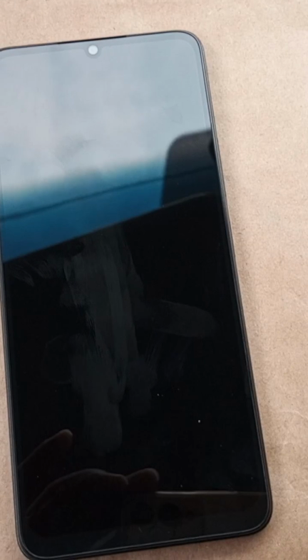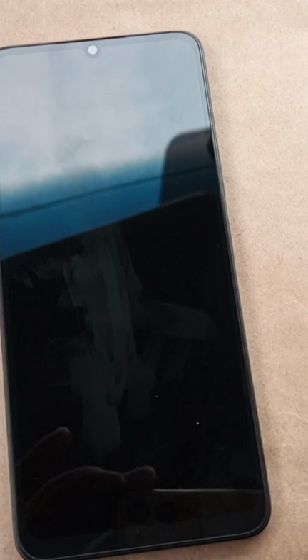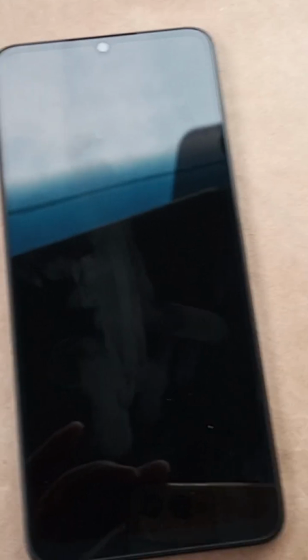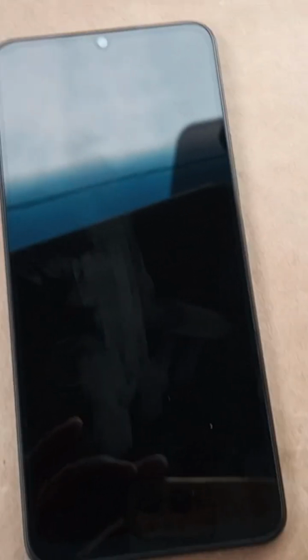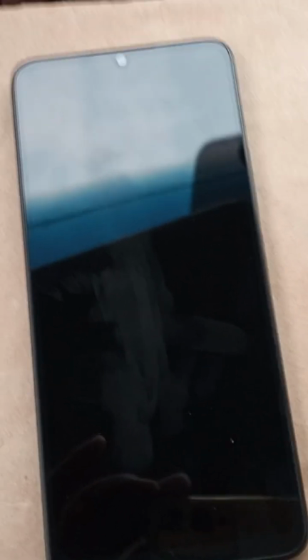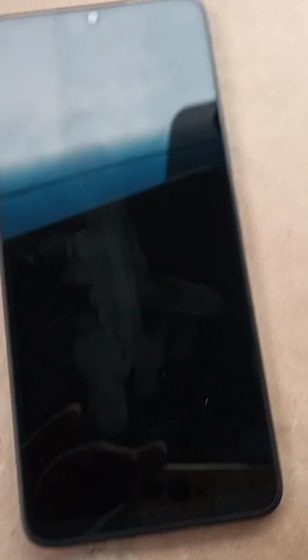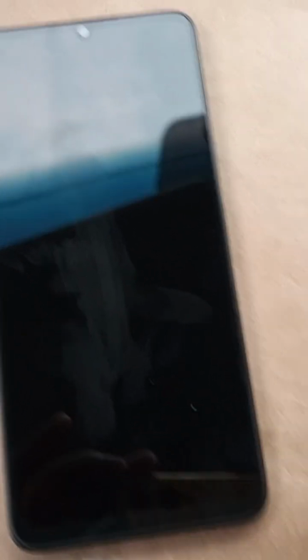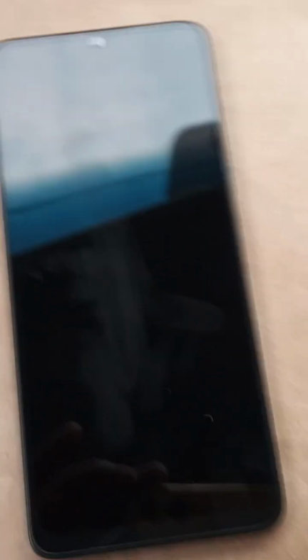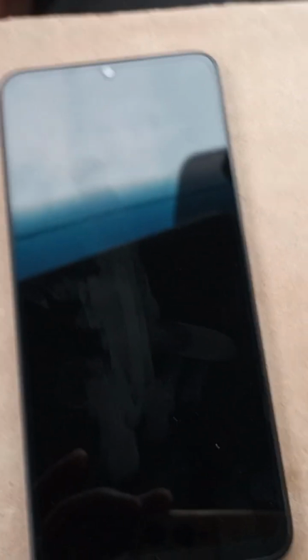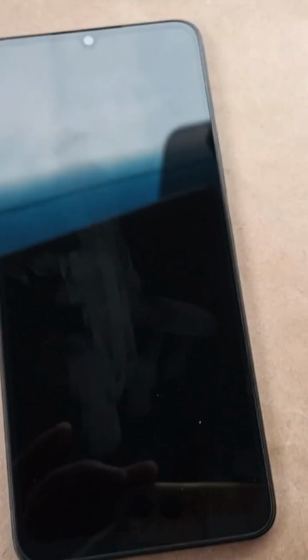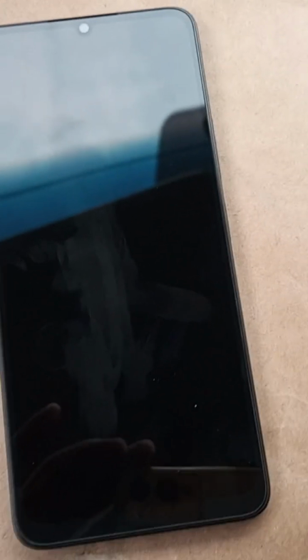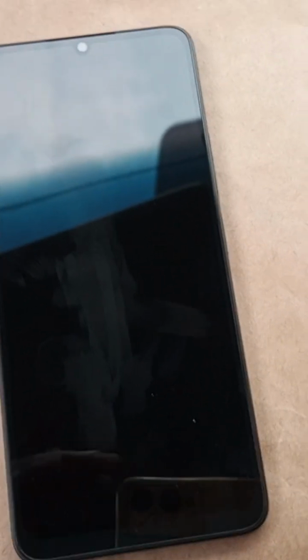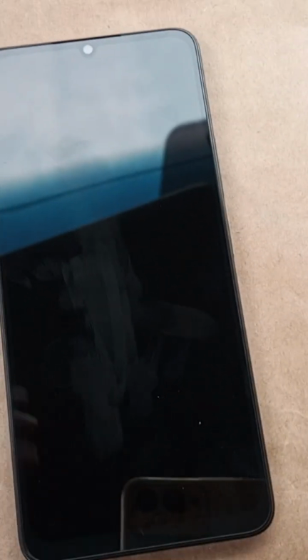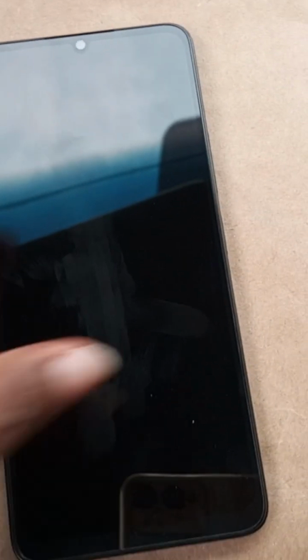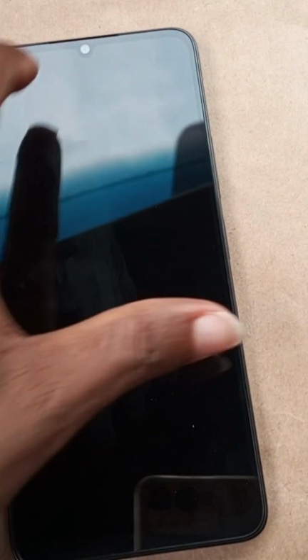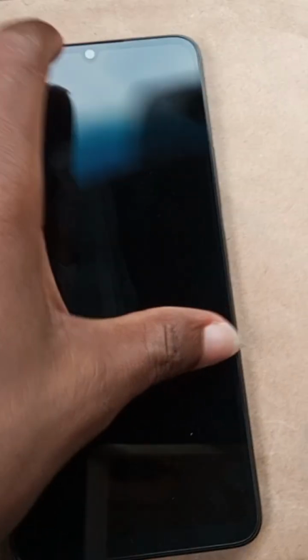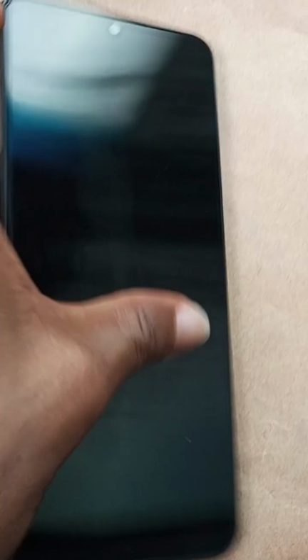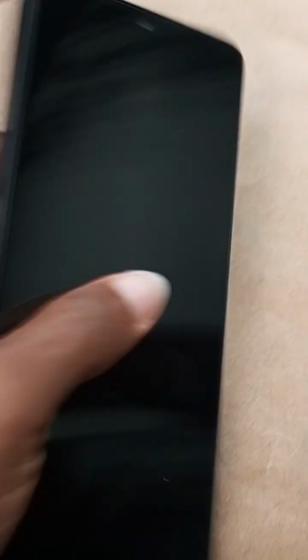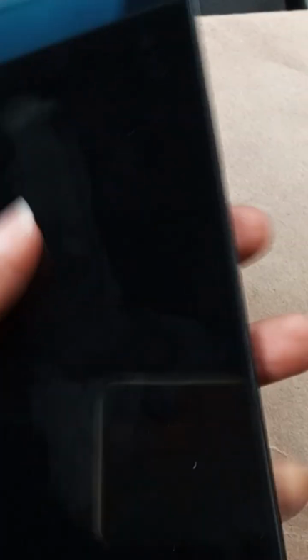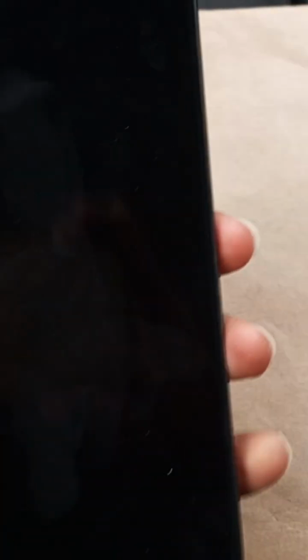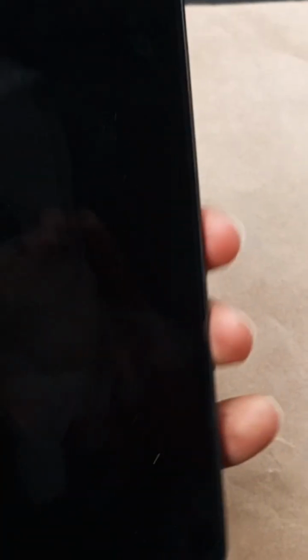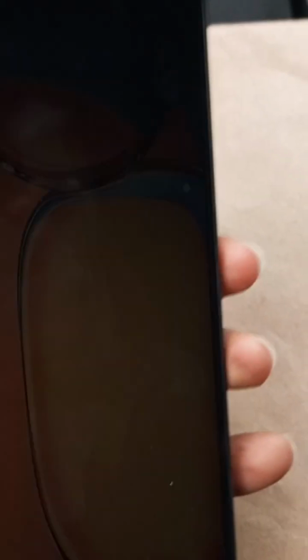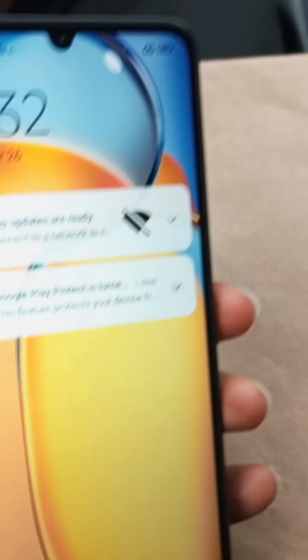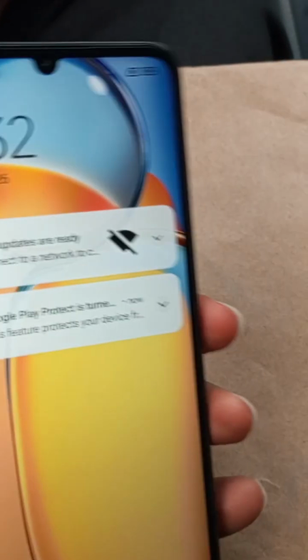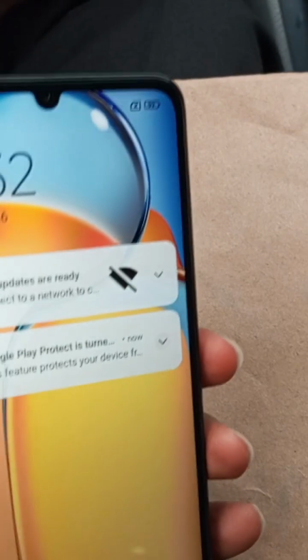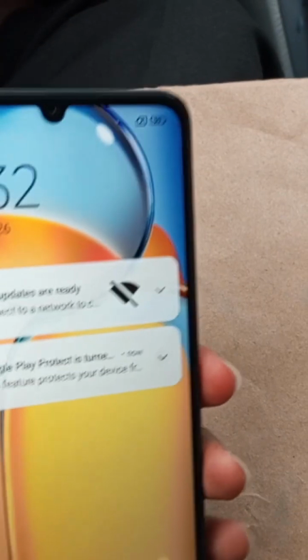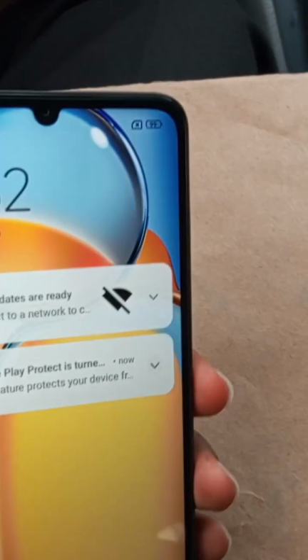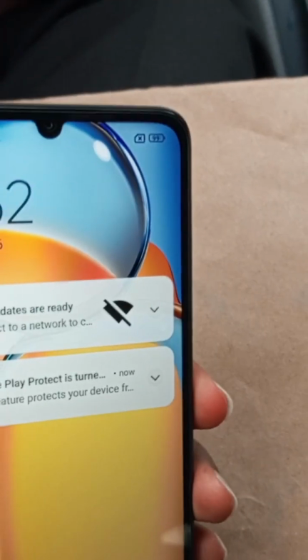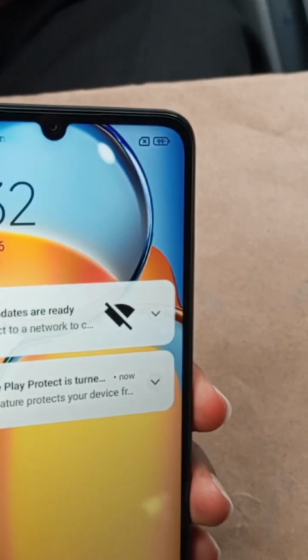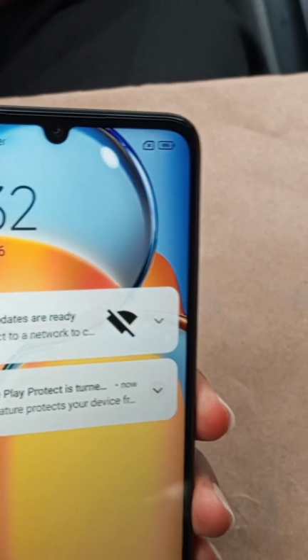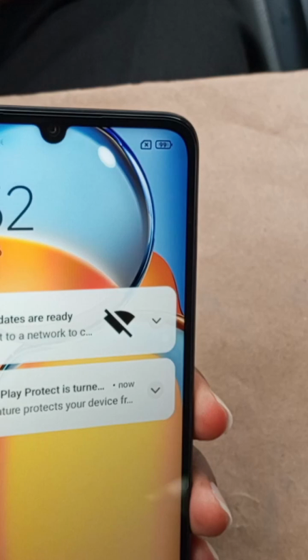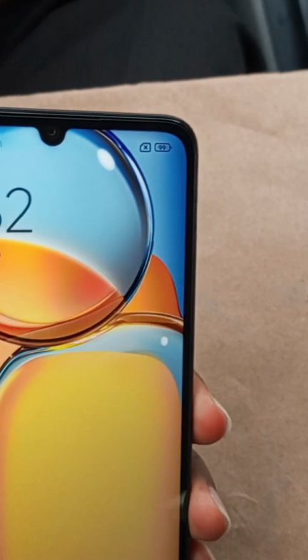This is Letters Tech. In order to reset any Redmi device of your choice, the first thing you have to do is to power off the device.